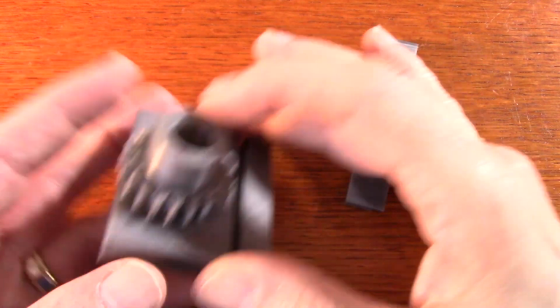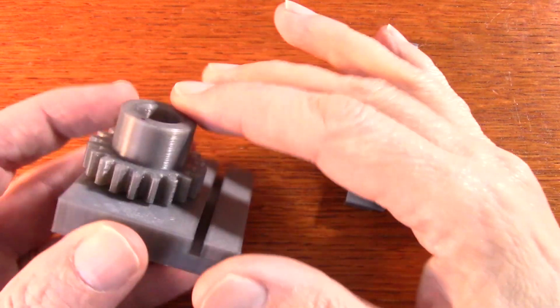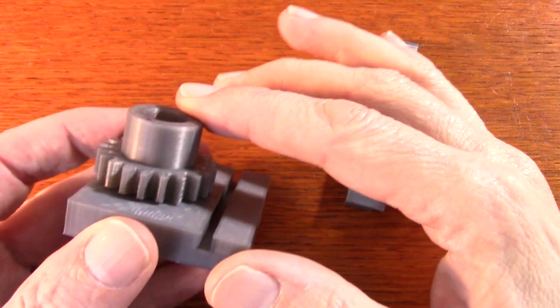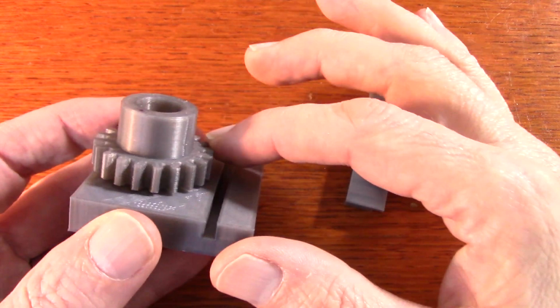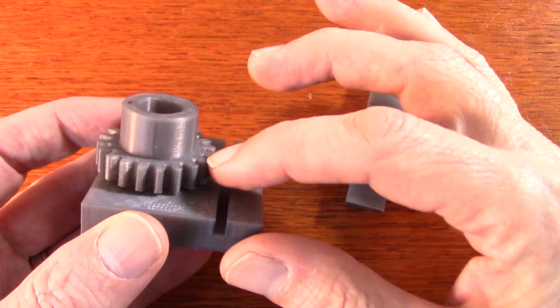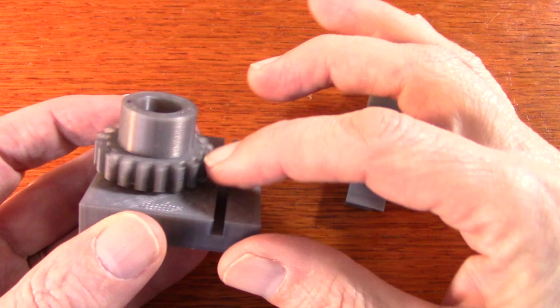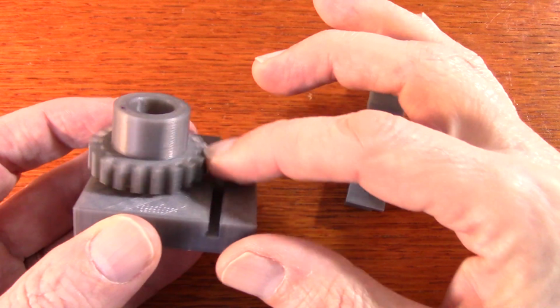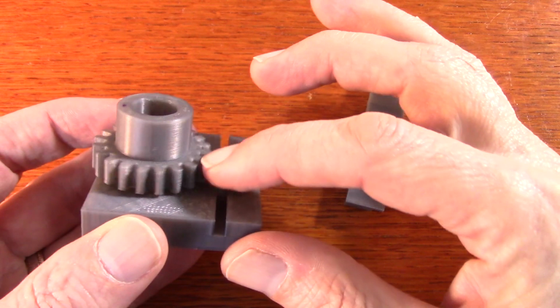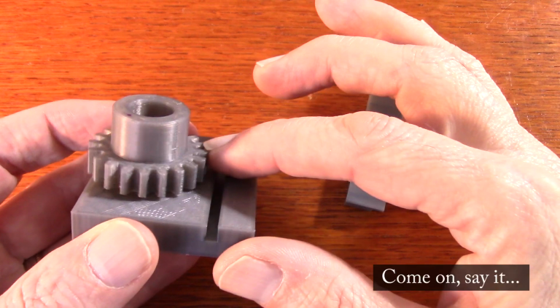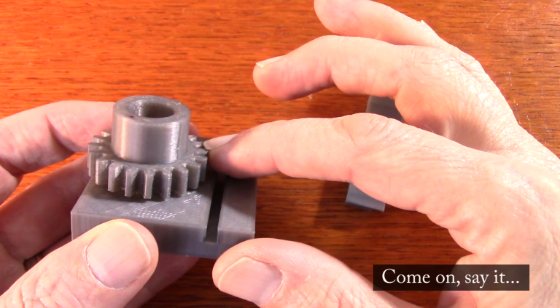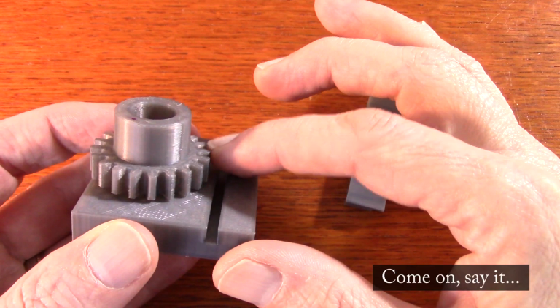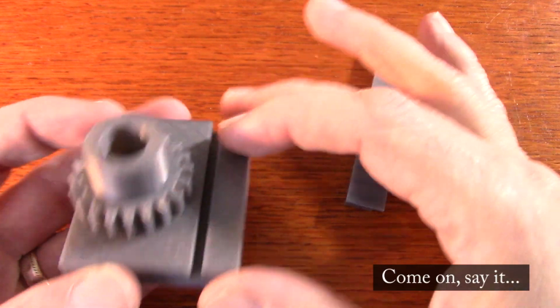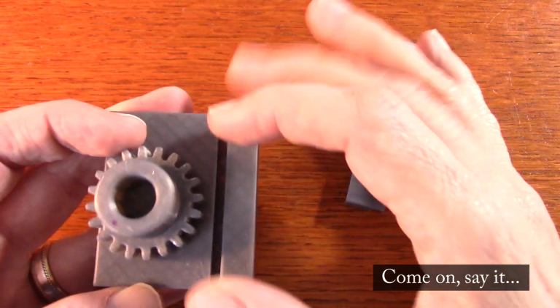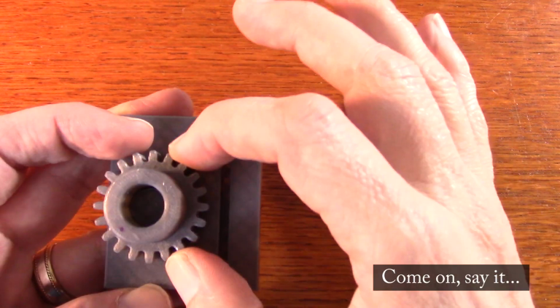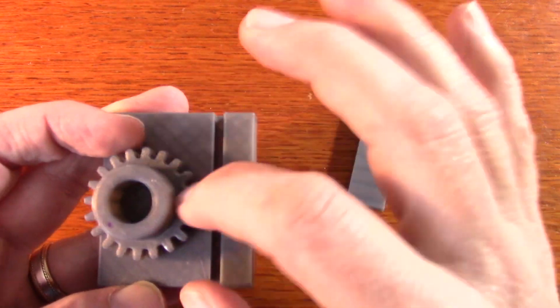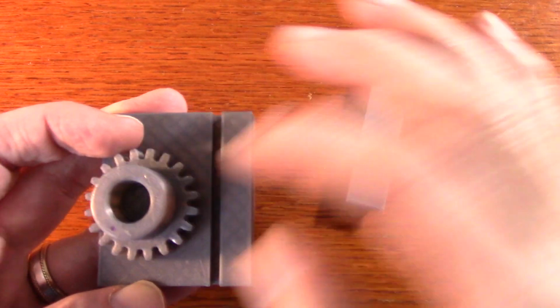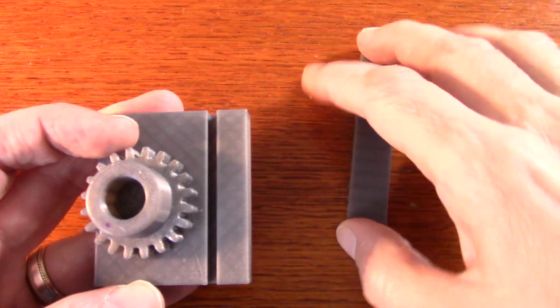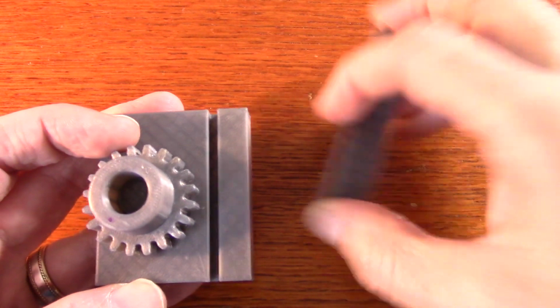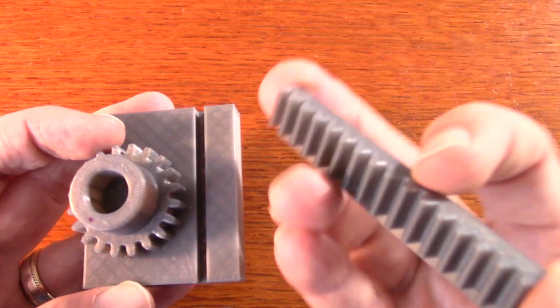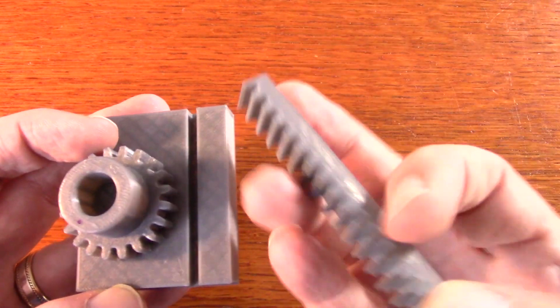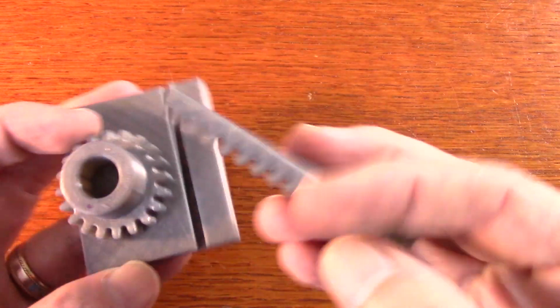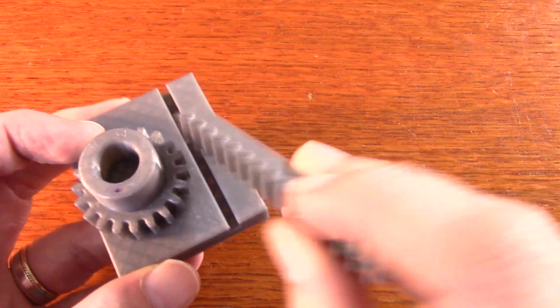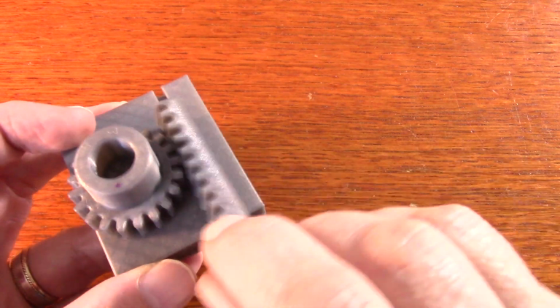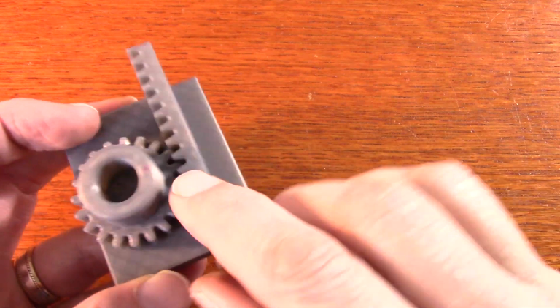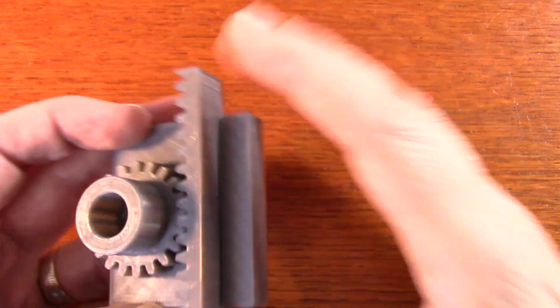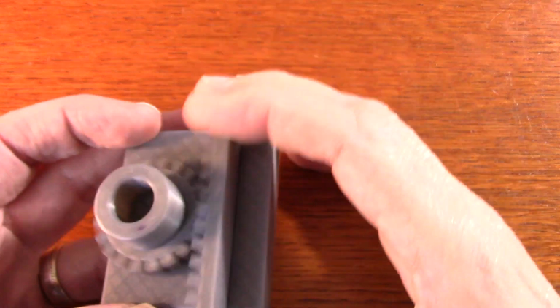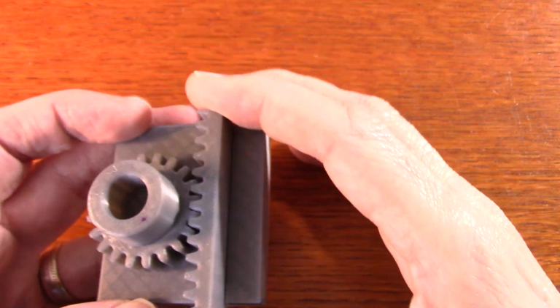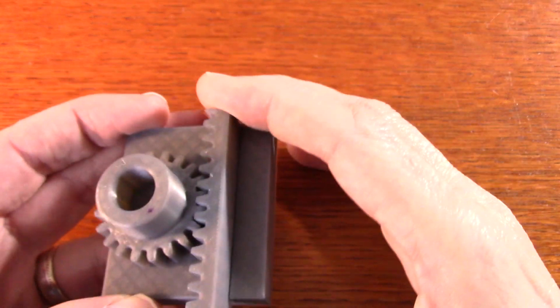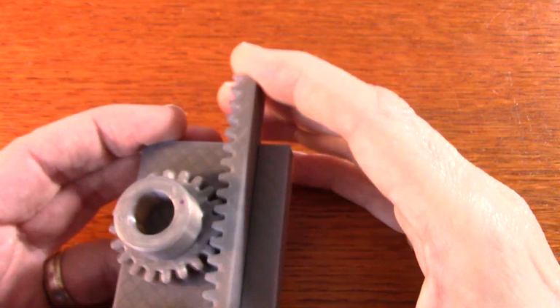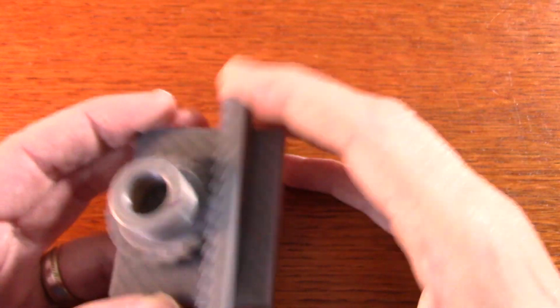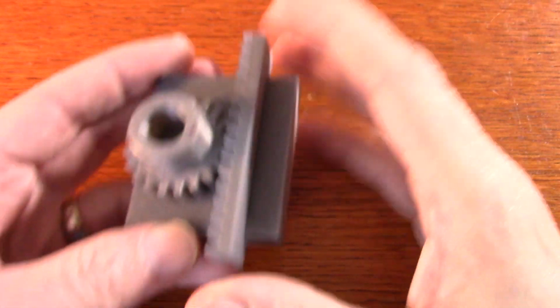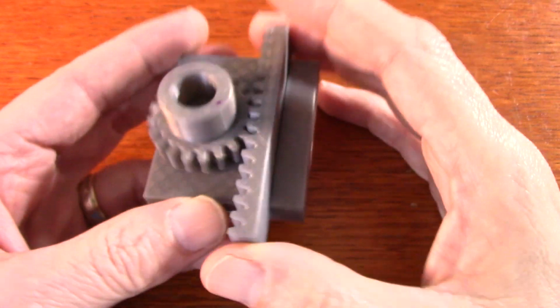The first thing is I have a pinion here, and then a rack, and the rack fits into this slot here so it can go back and forth.